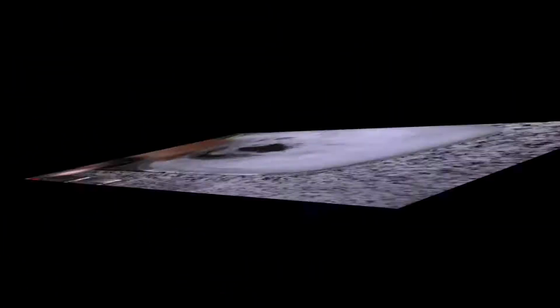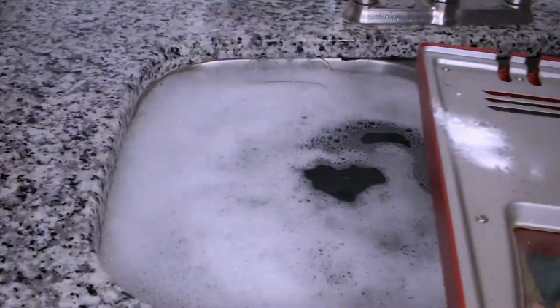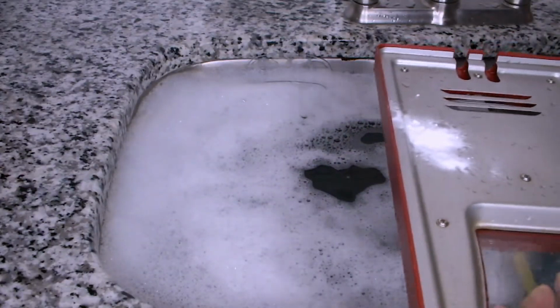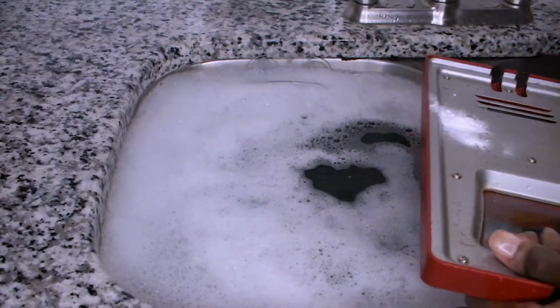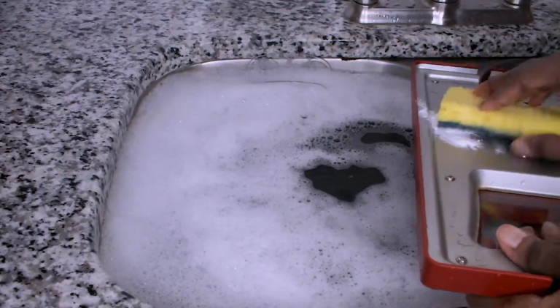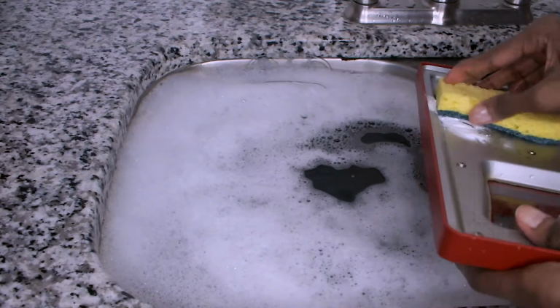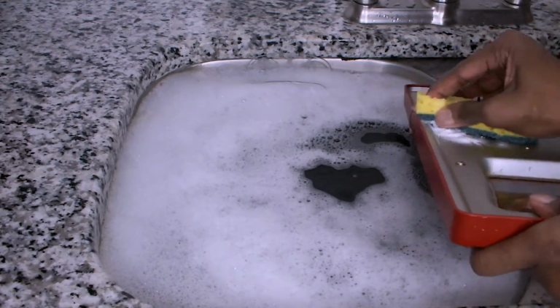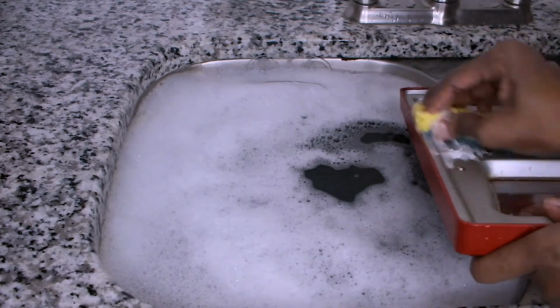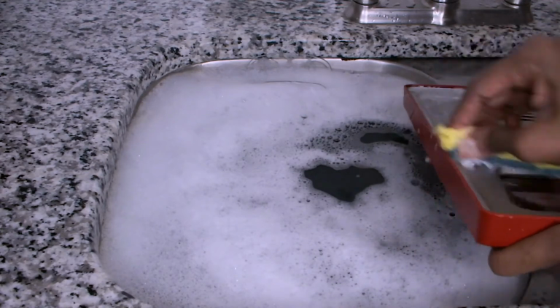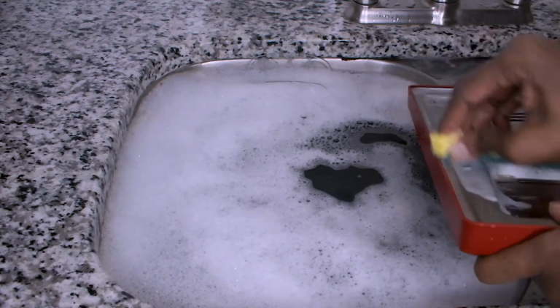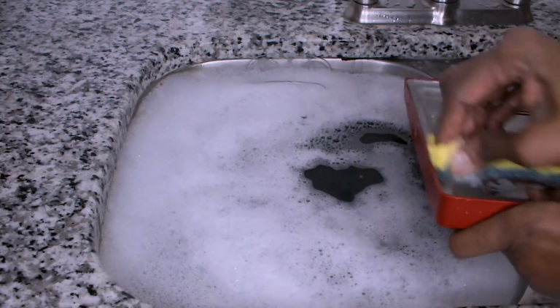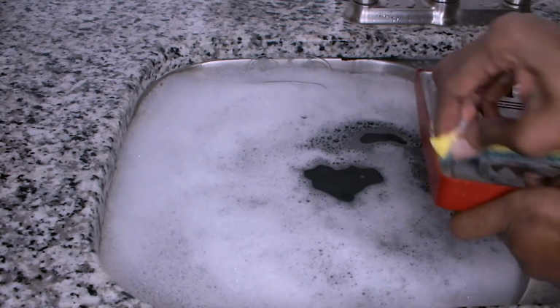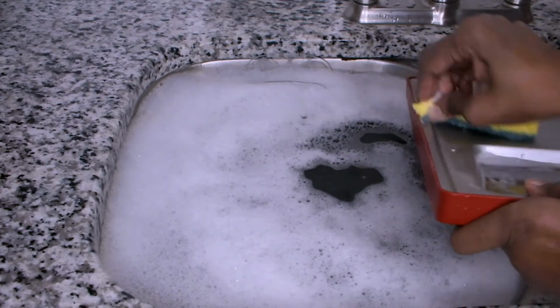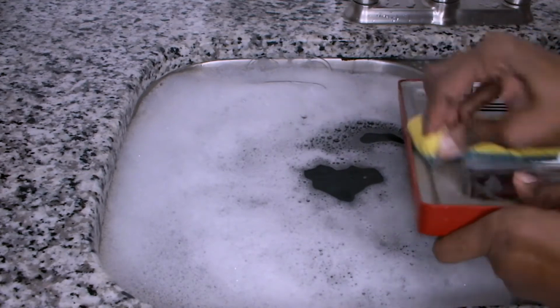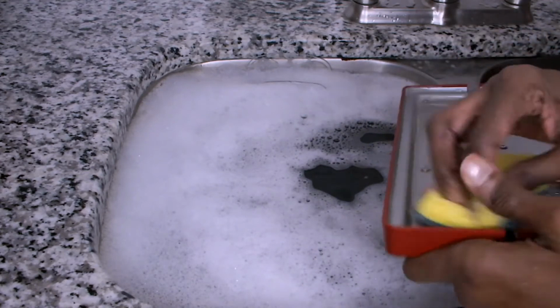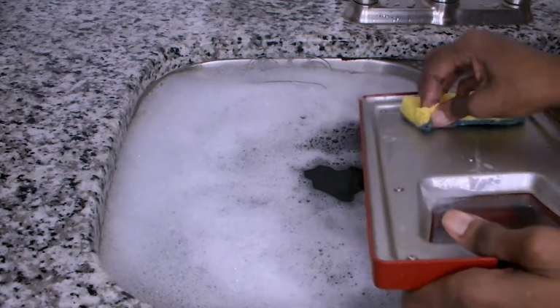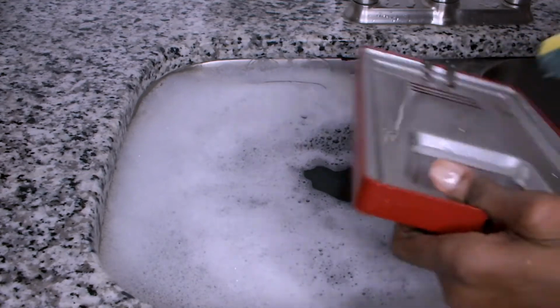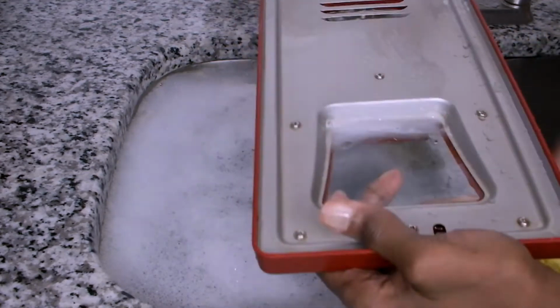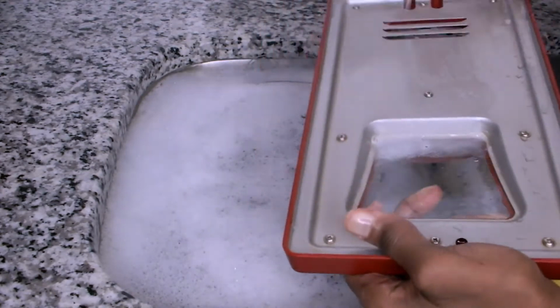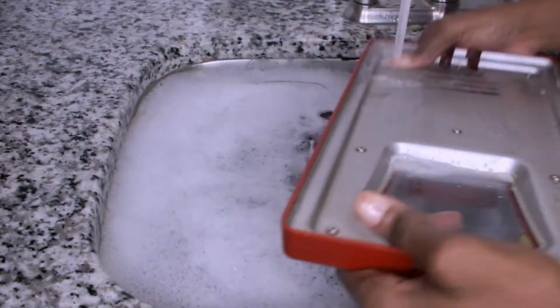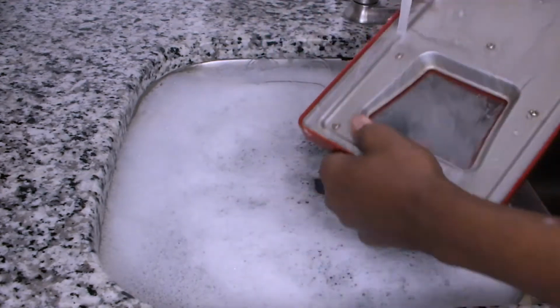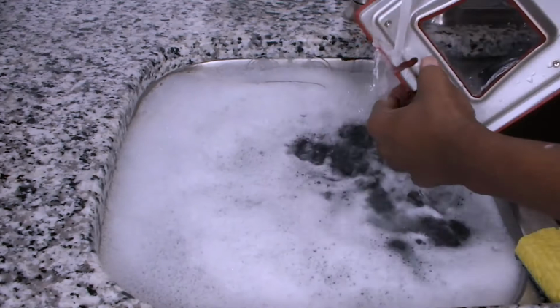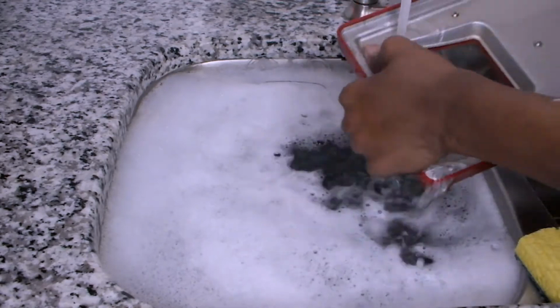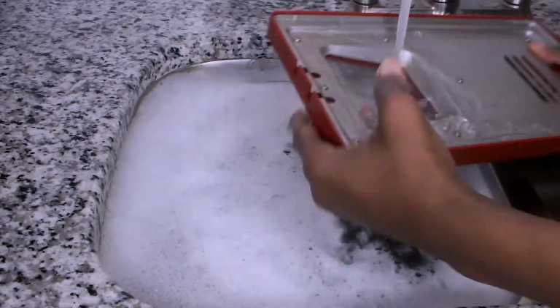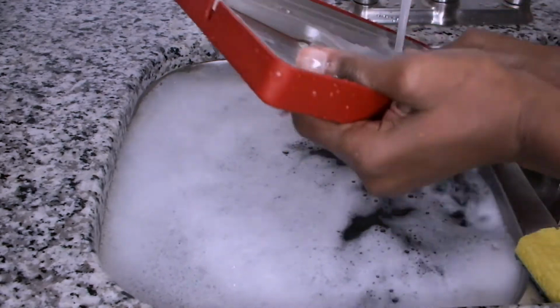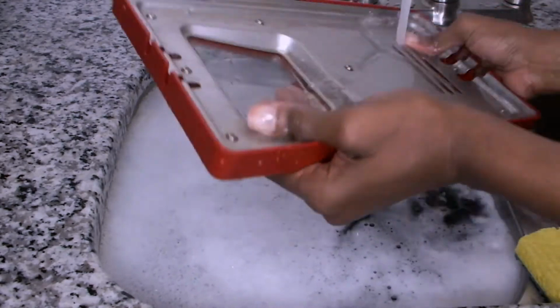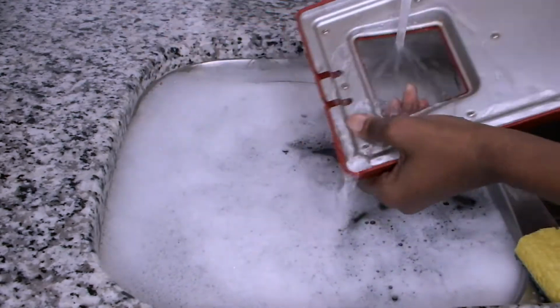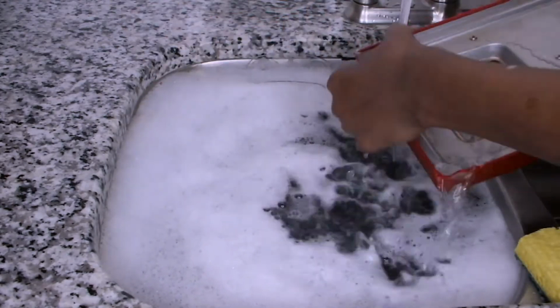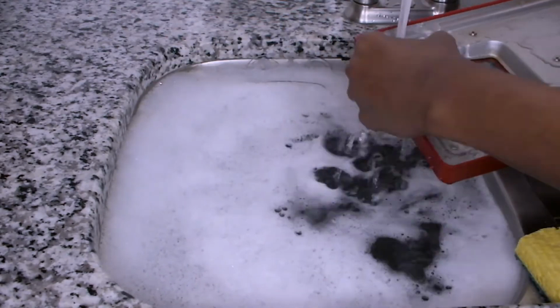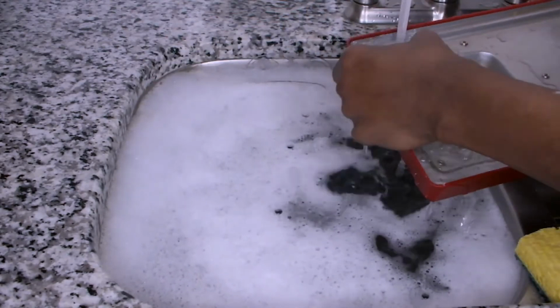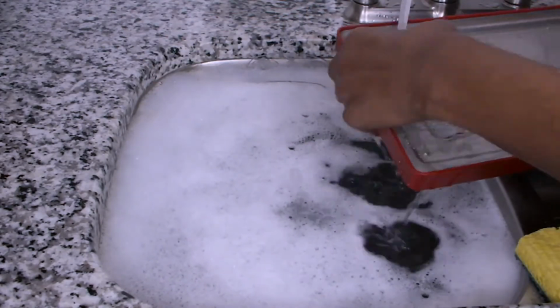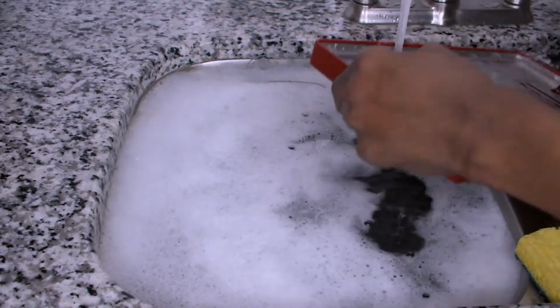After I have rinsed my cover, I noticed a greasy spot. So I'm using a little bit of baking soda and I'm going to use my sponge to rub that grease from that spot.